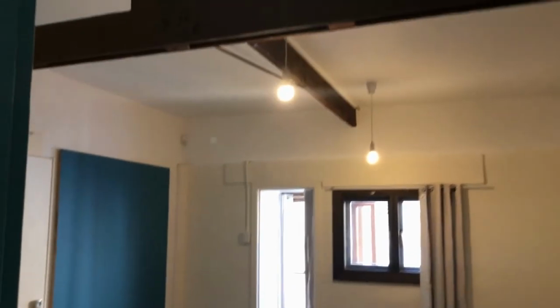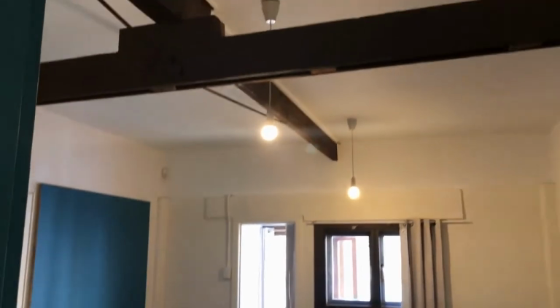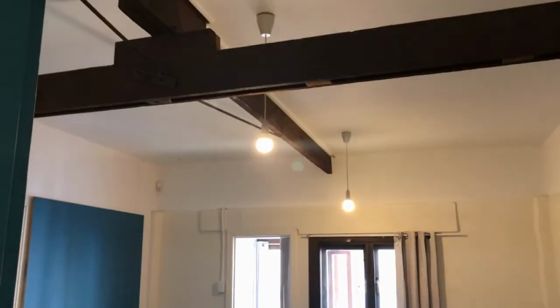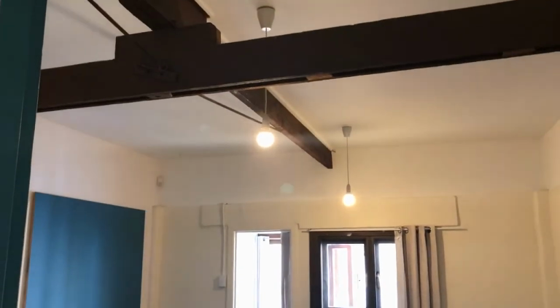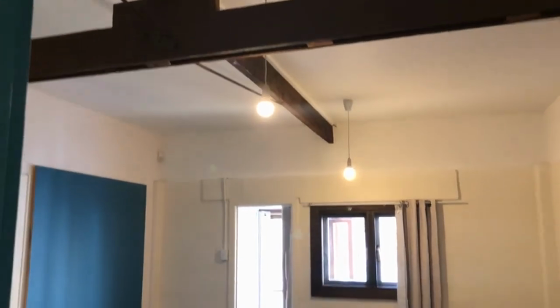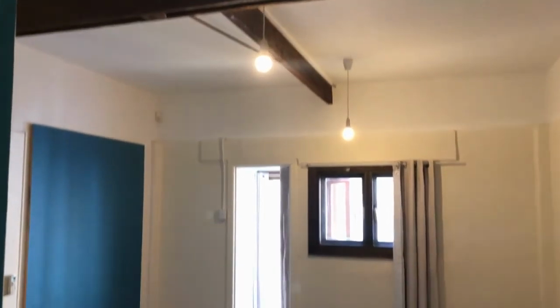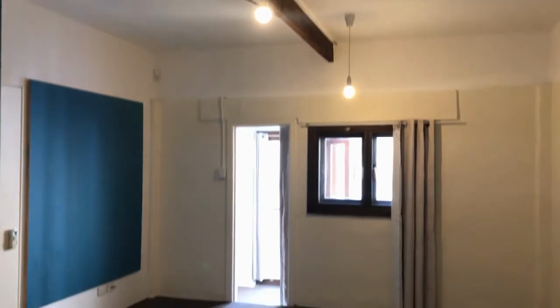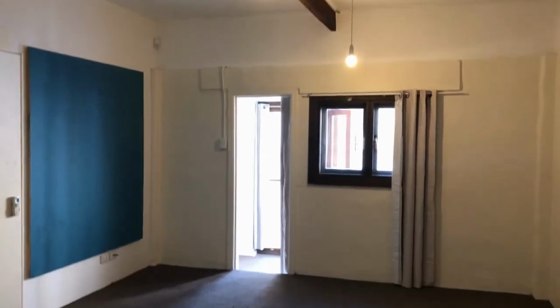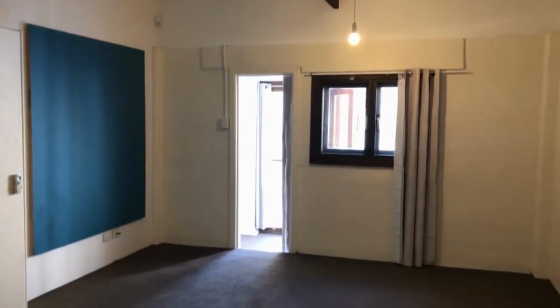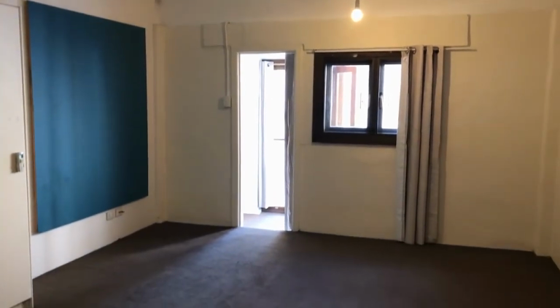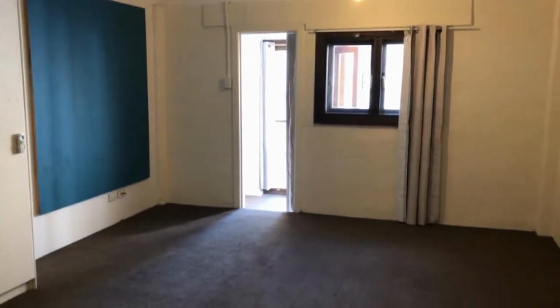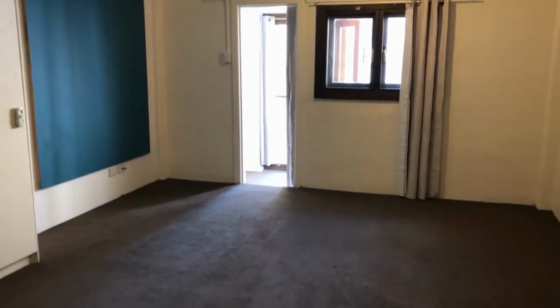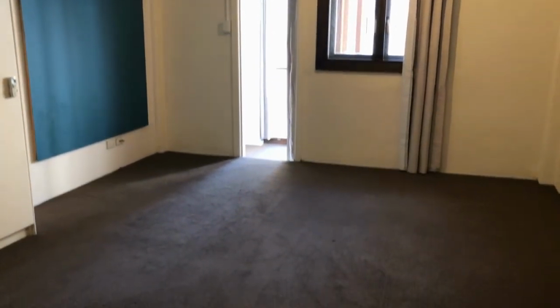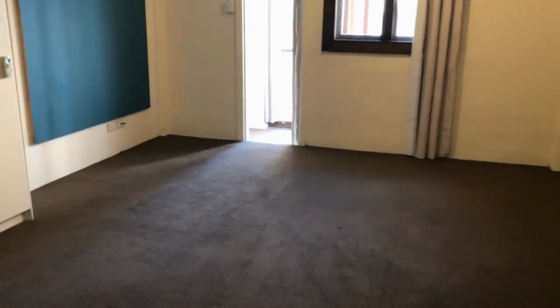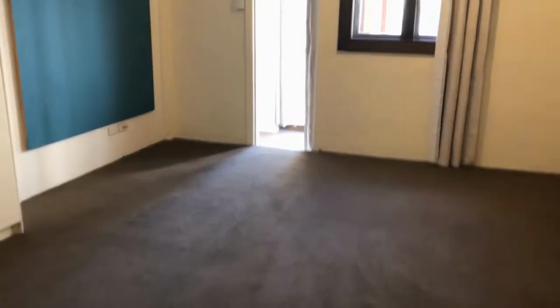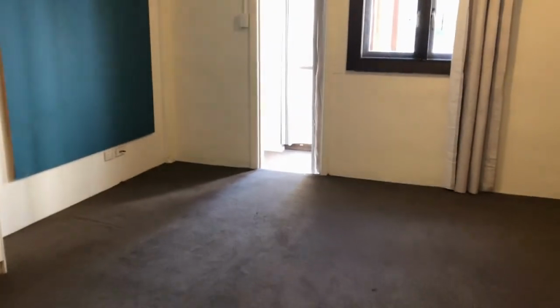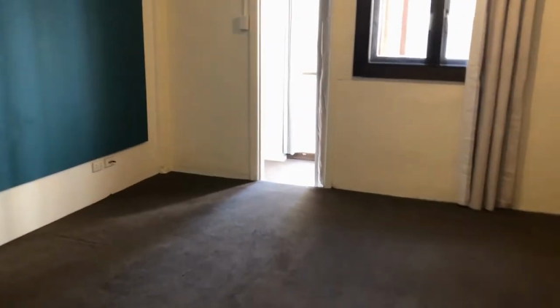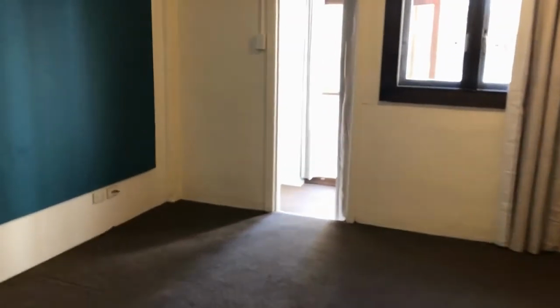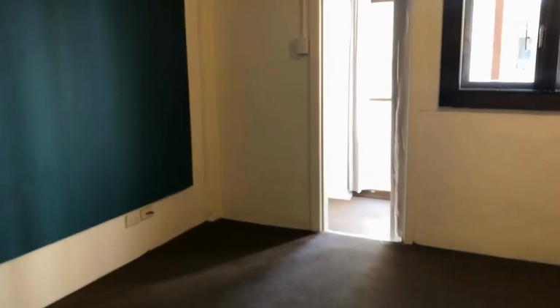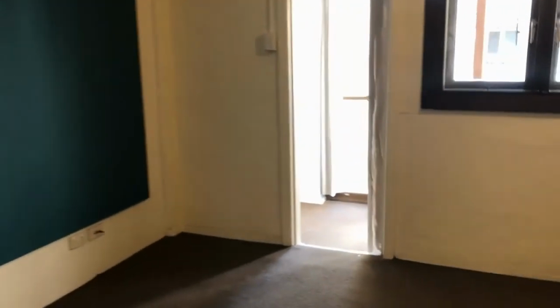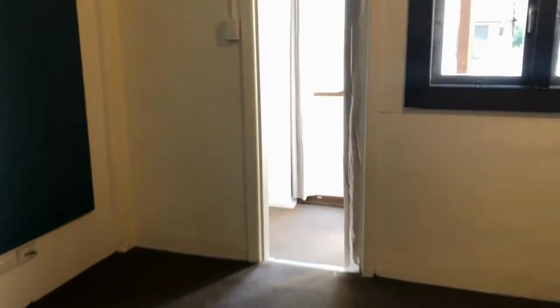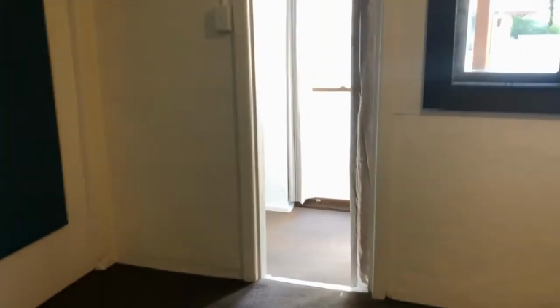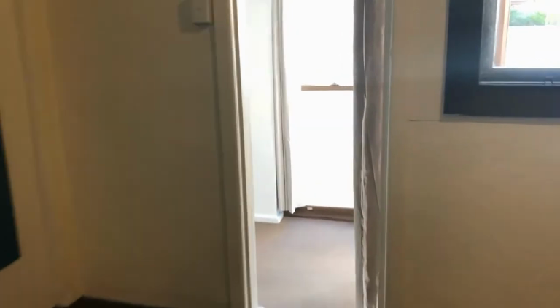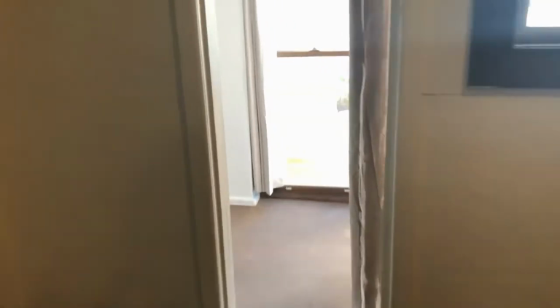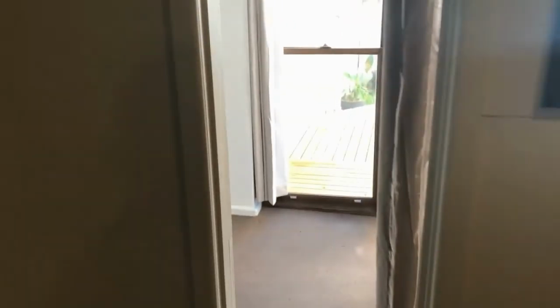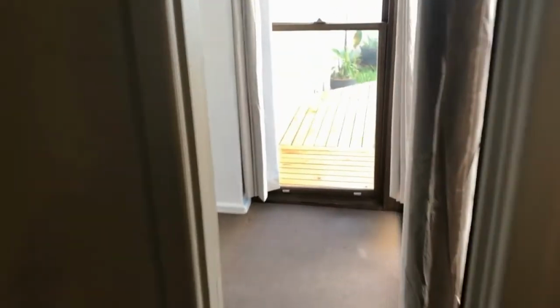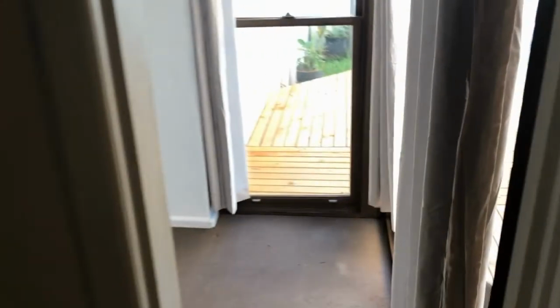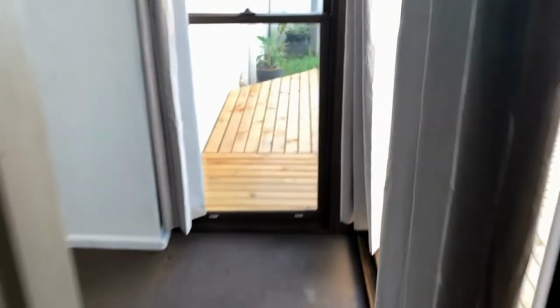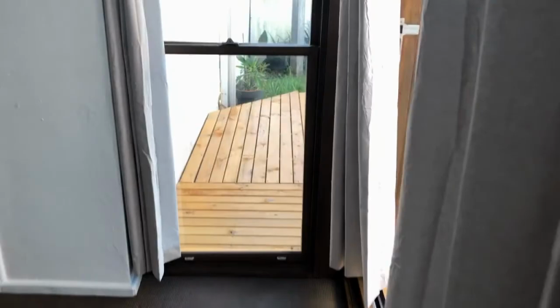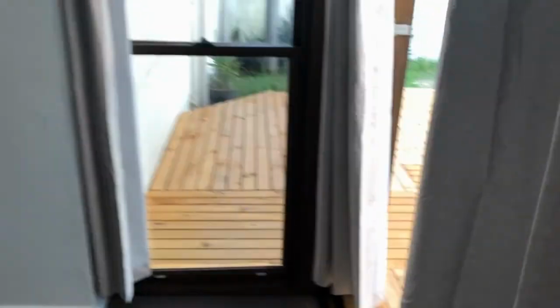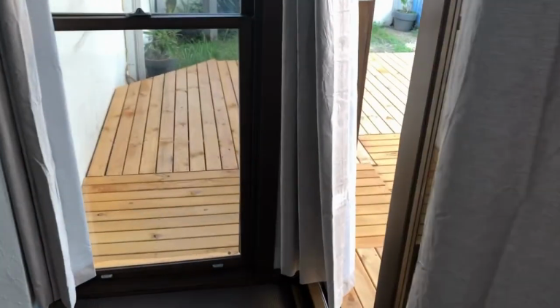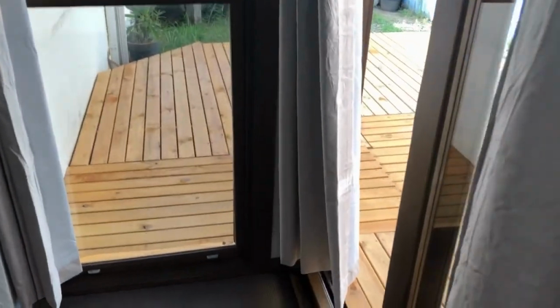The main bedroom also features high ceilings, which is a nice feature for airflow. Then coming out to the back deck.